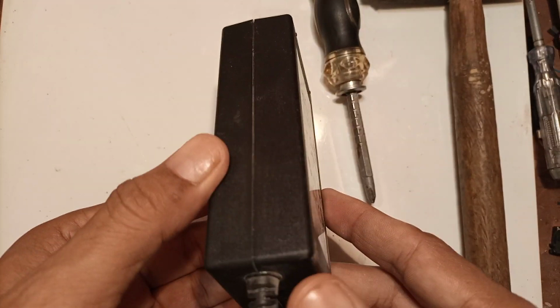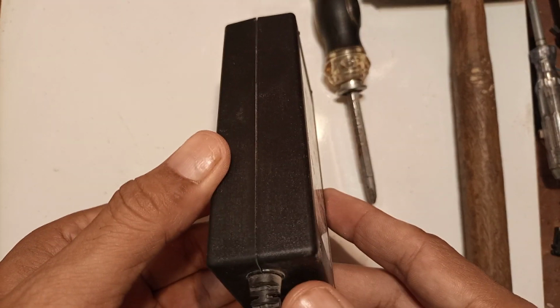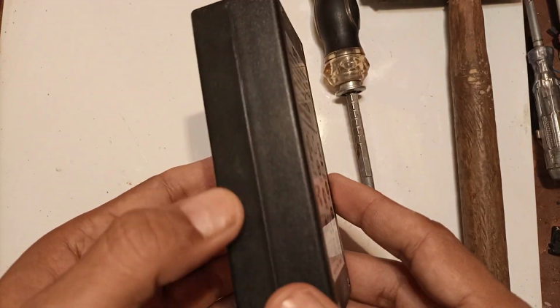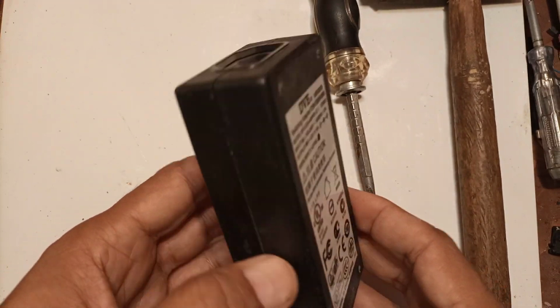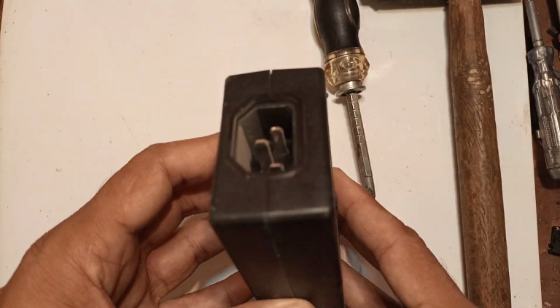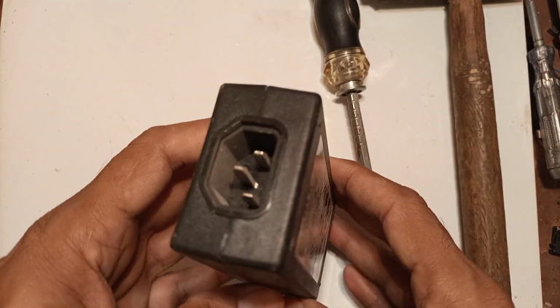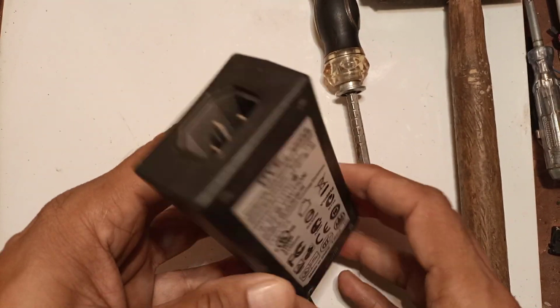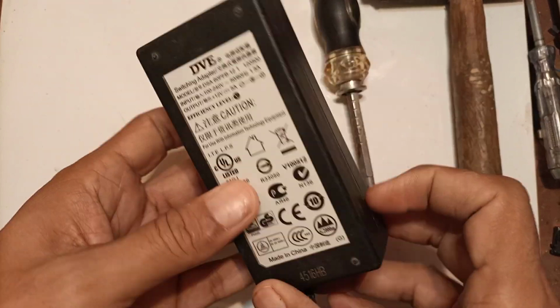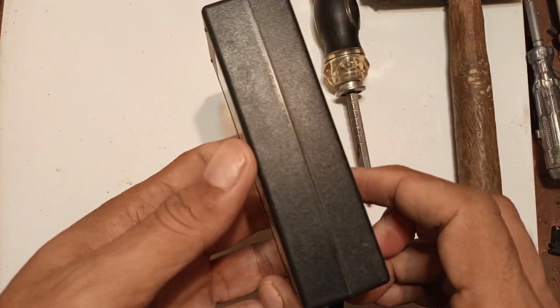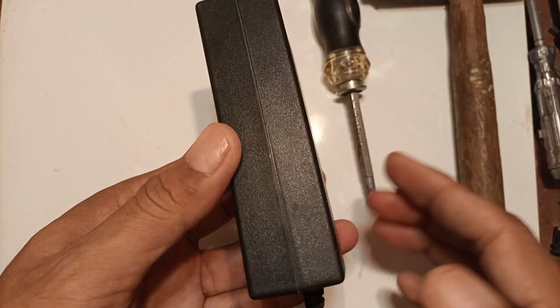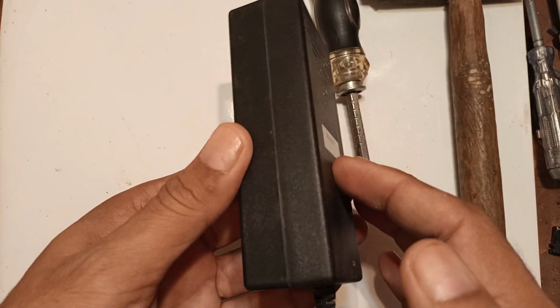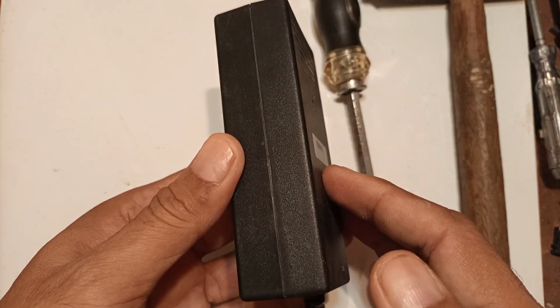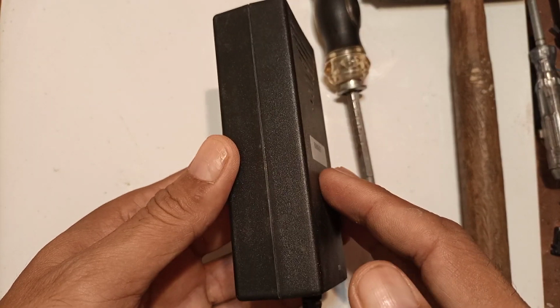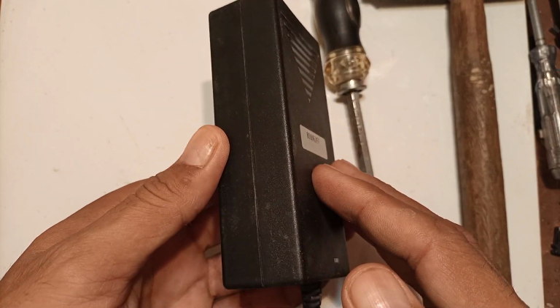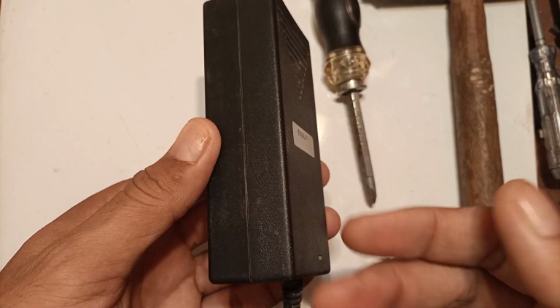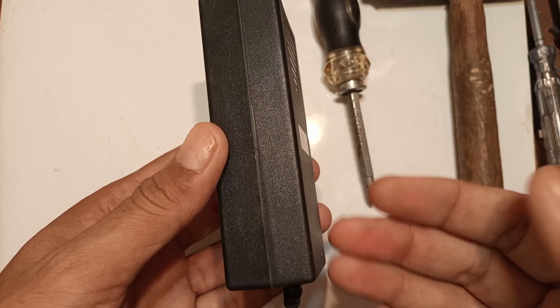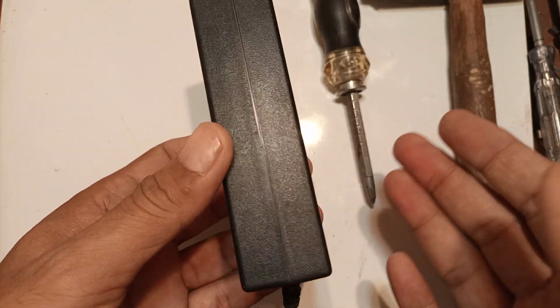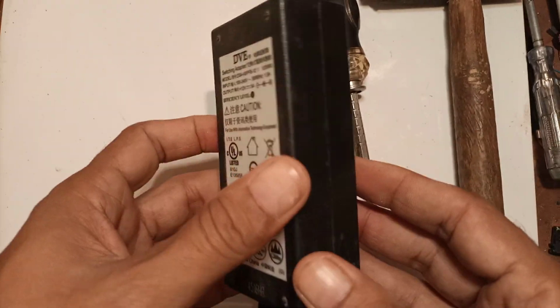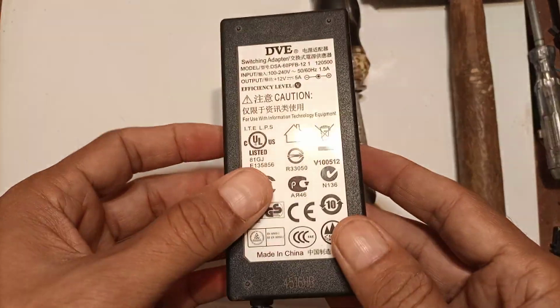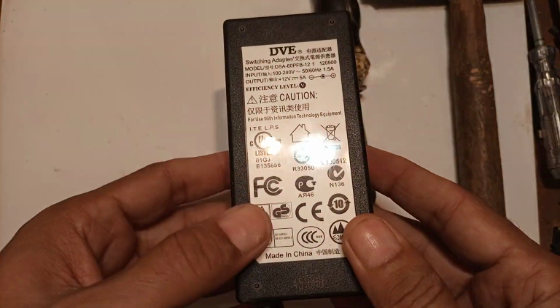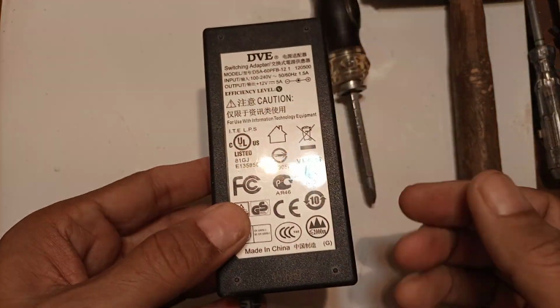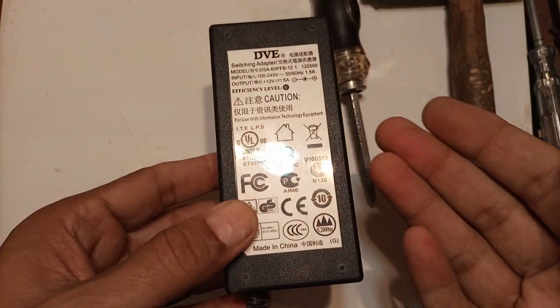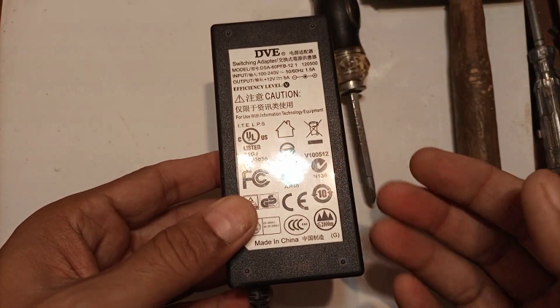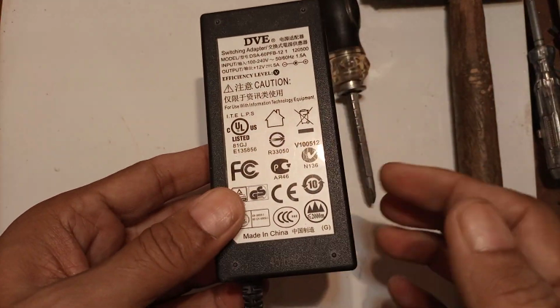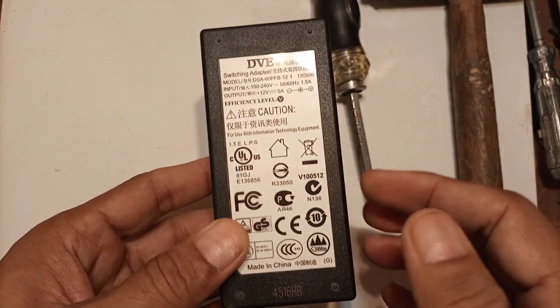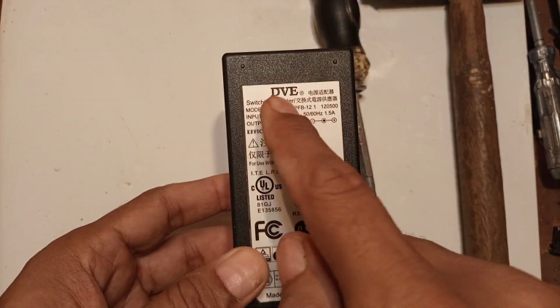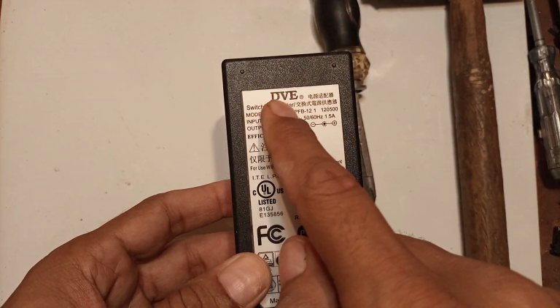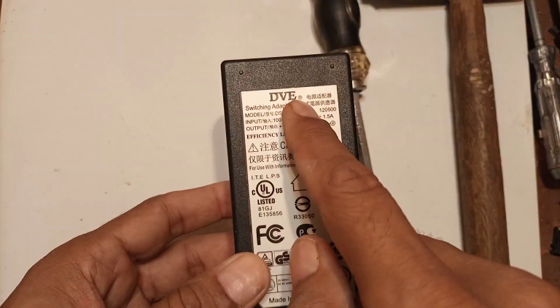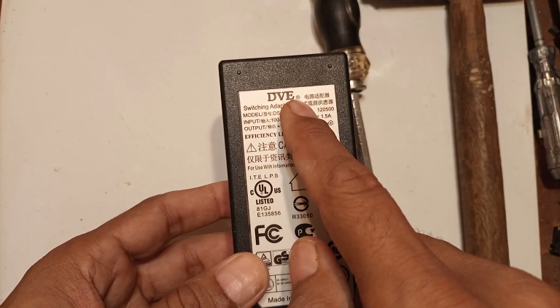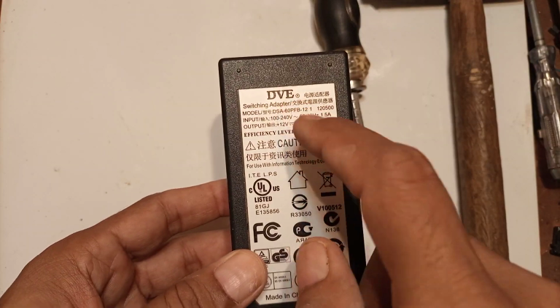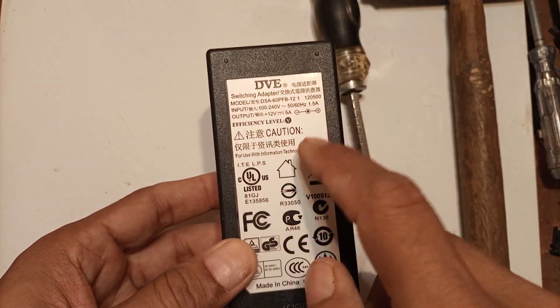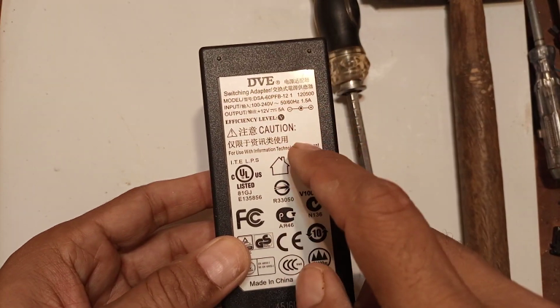As you can see, these are very common boxes from Dell, from Asus, from so many companies, from IBM. You can see this one is DVE, Chinese.